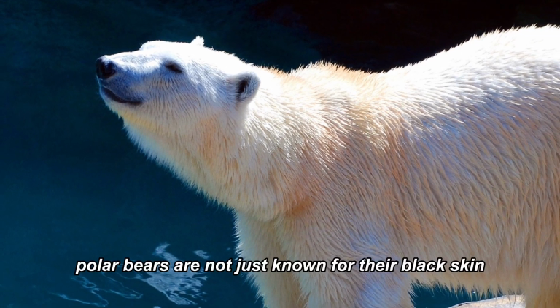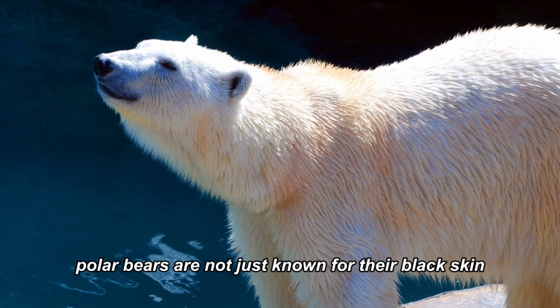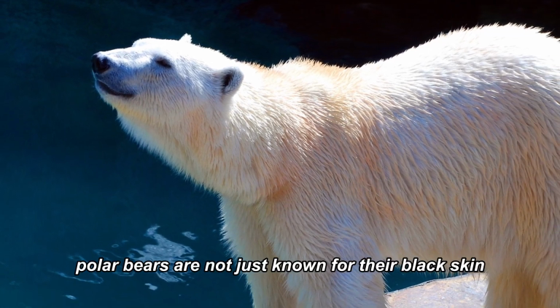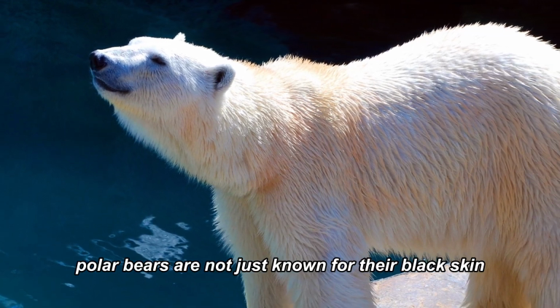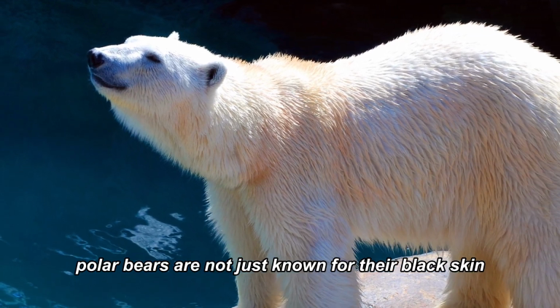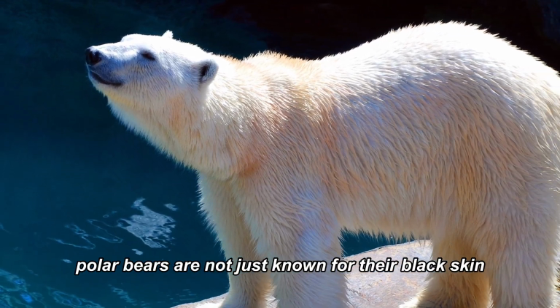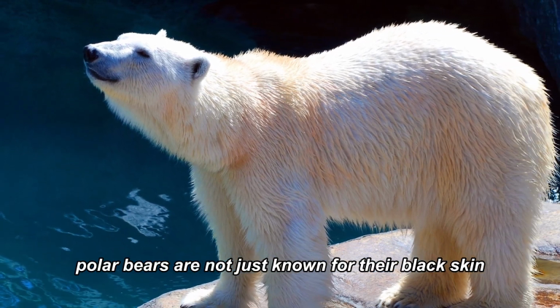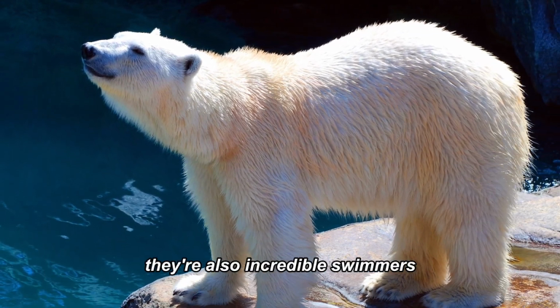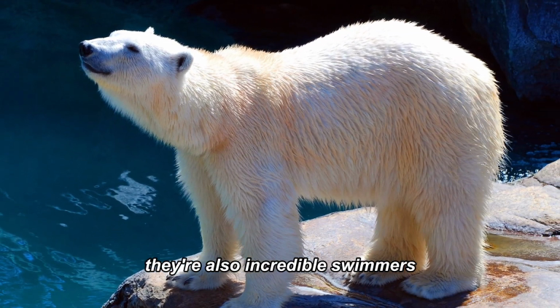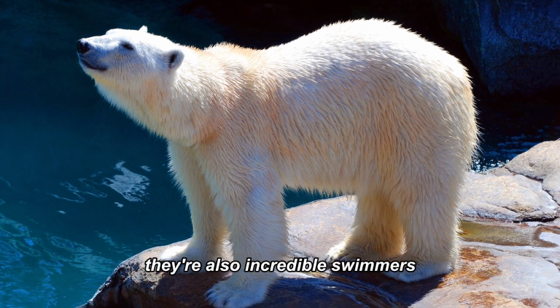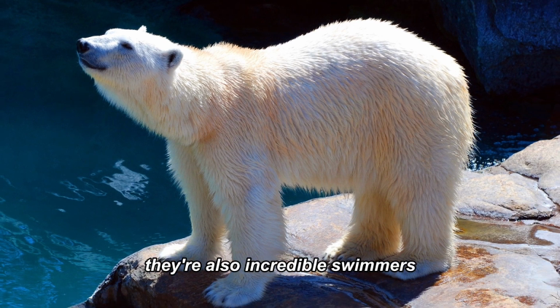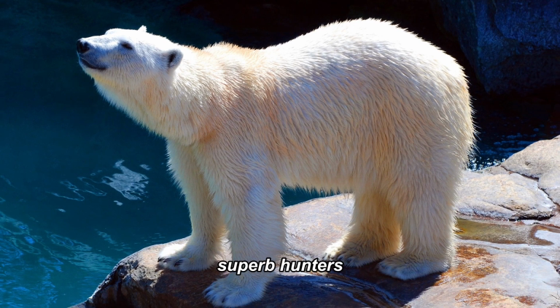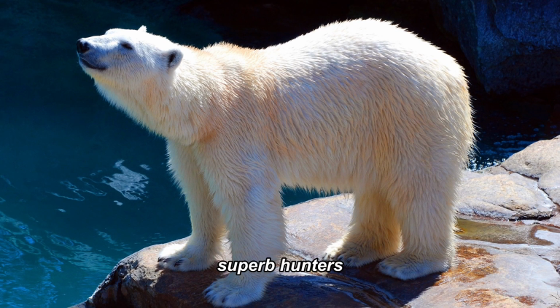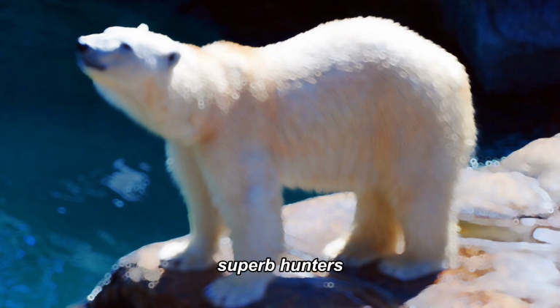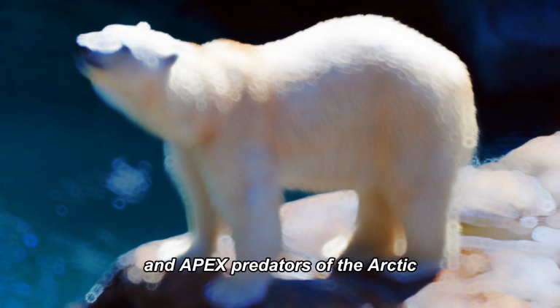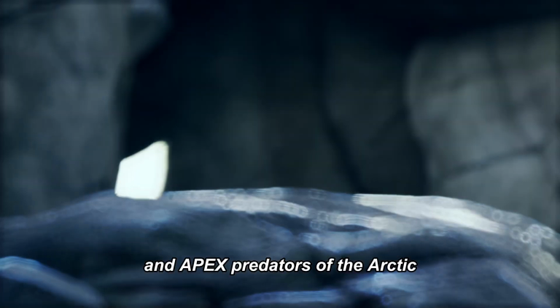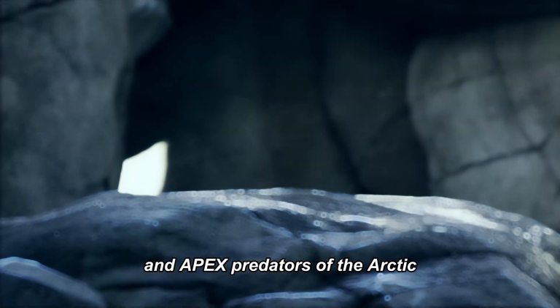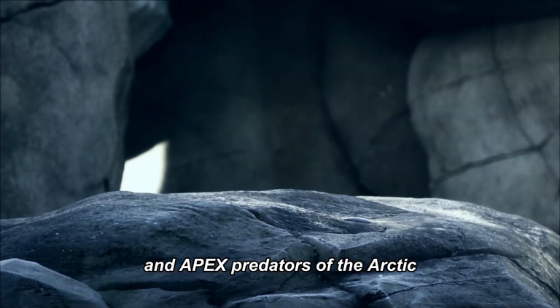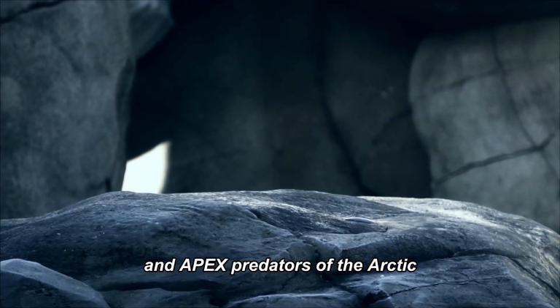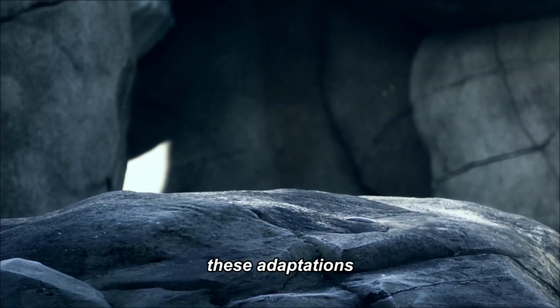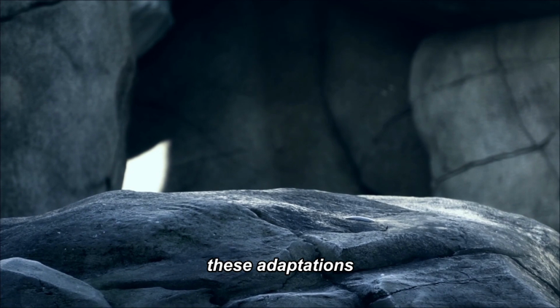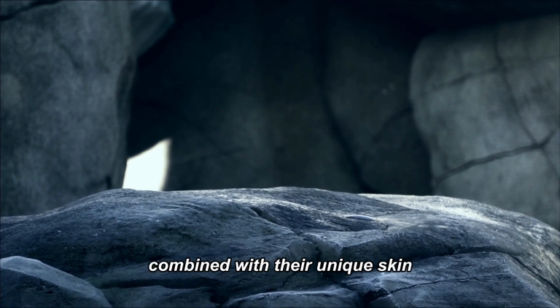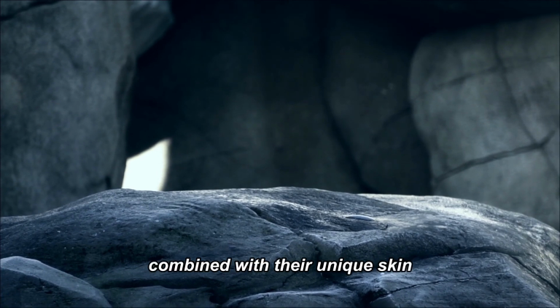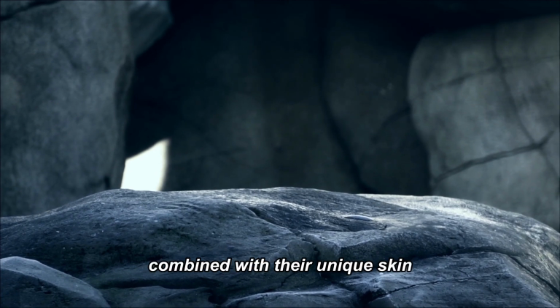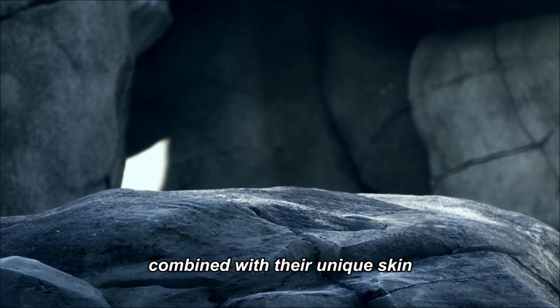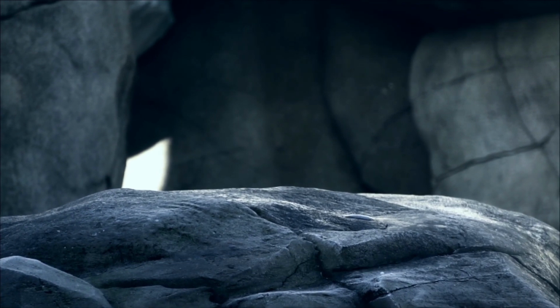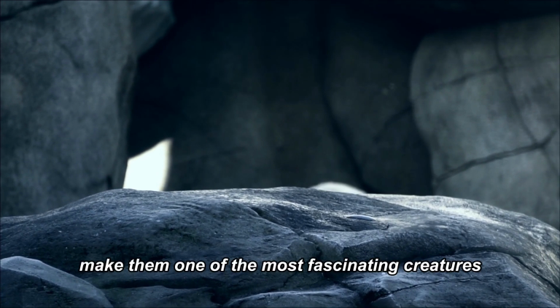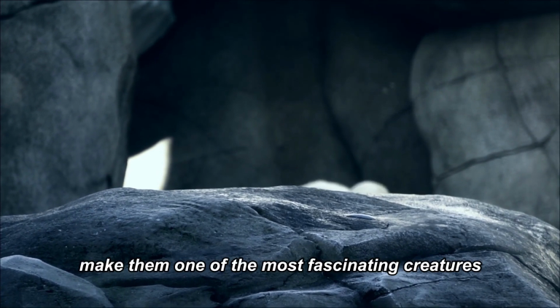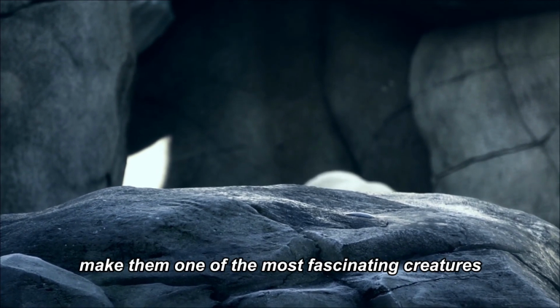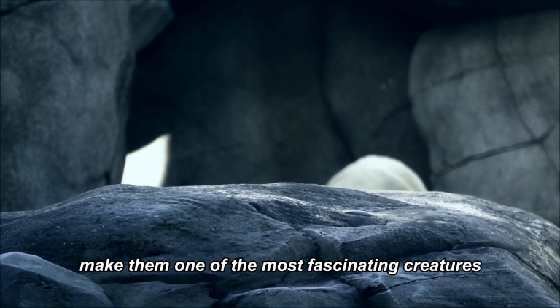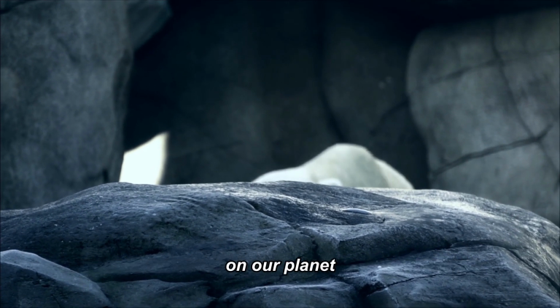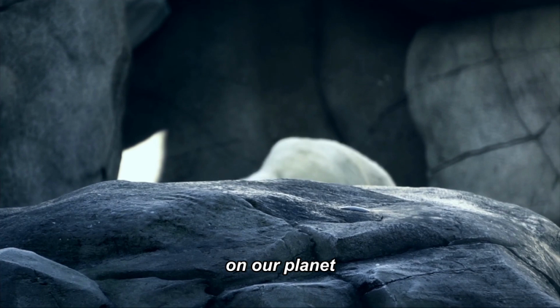Polar bears are not just known for their black skin. They're also incredible swimmers, superb hunters, and apex predators of the Arctic. These adaptations, combined with their unique skin, make them one of the most fascinating creatures on our planet.